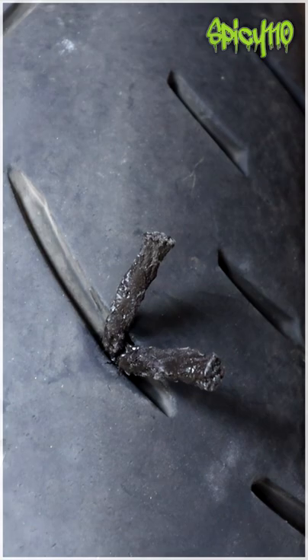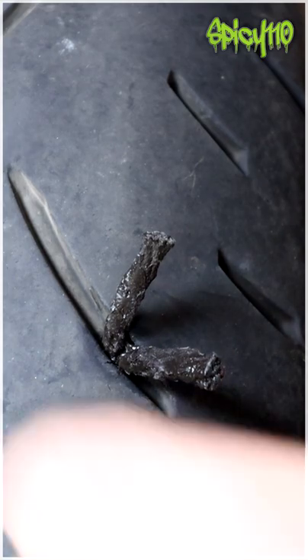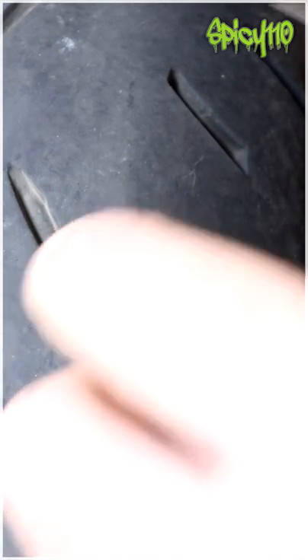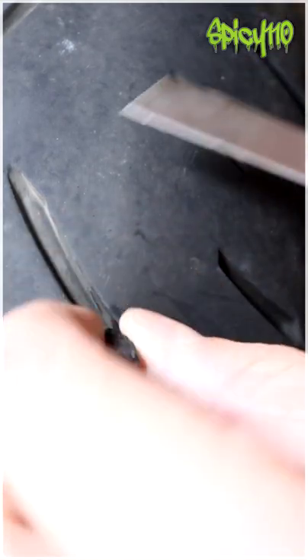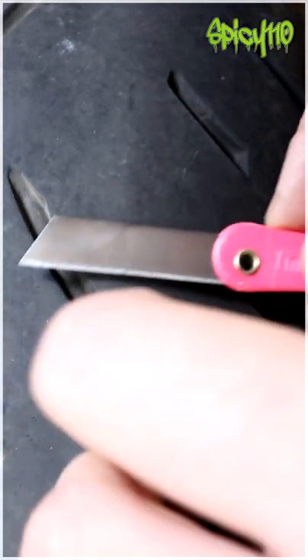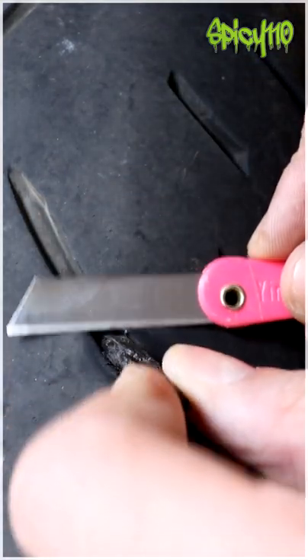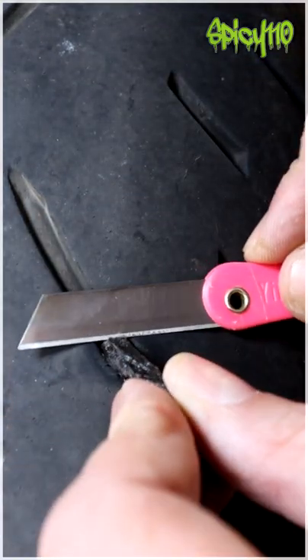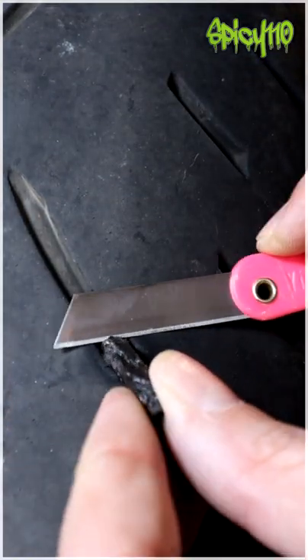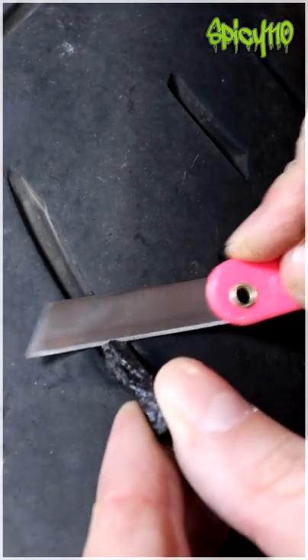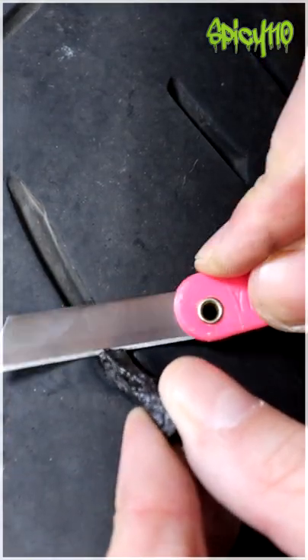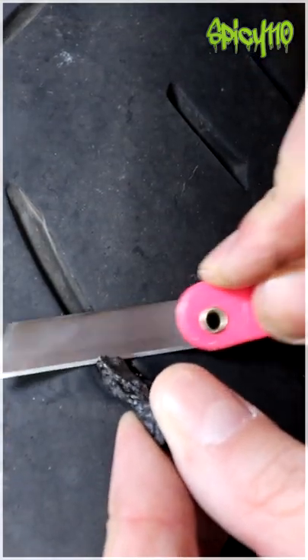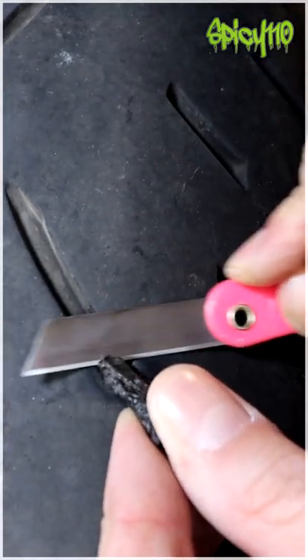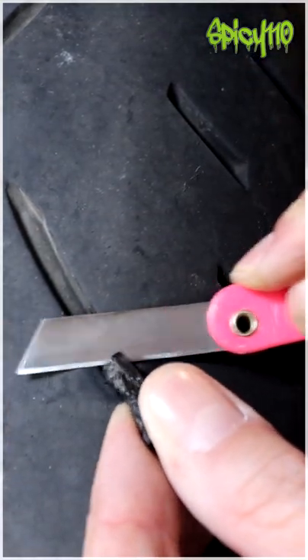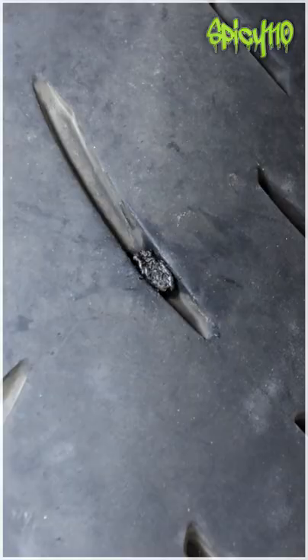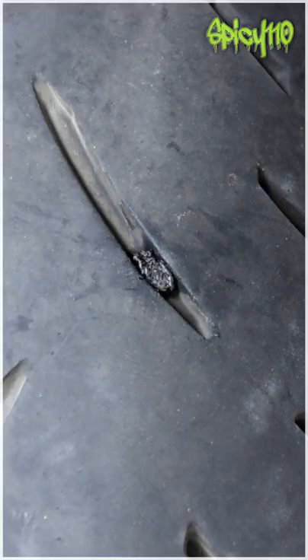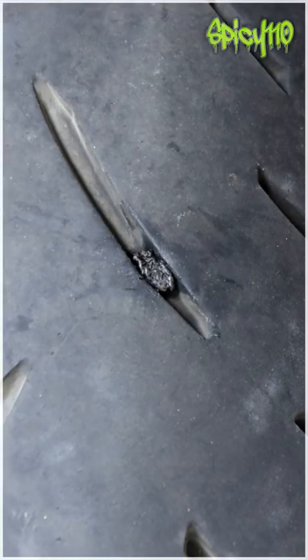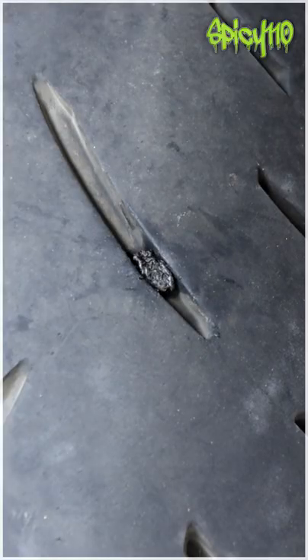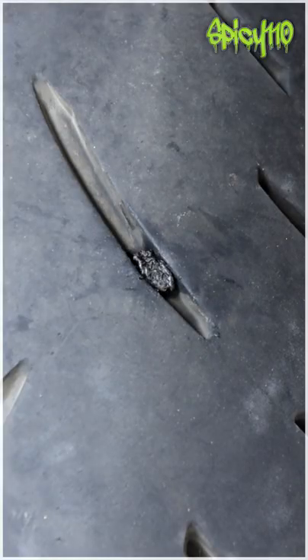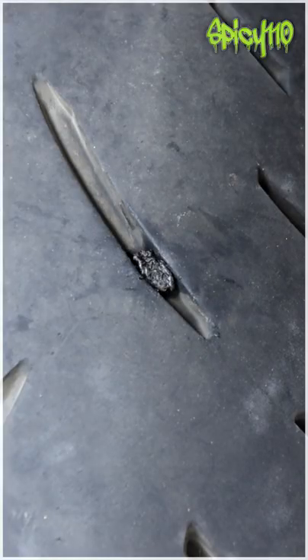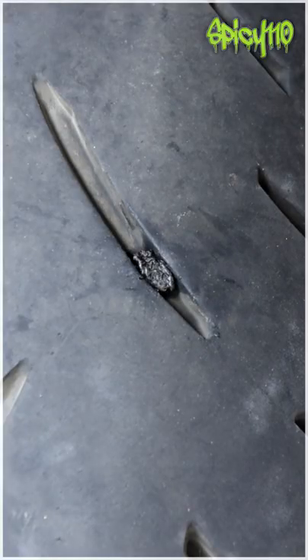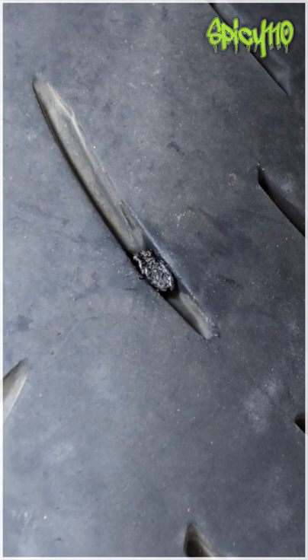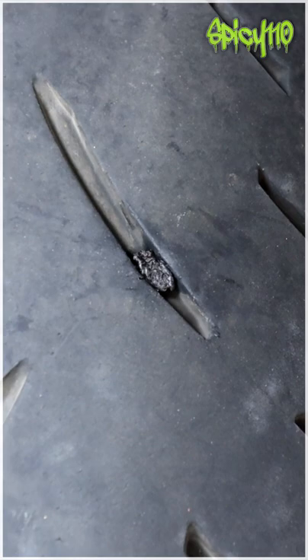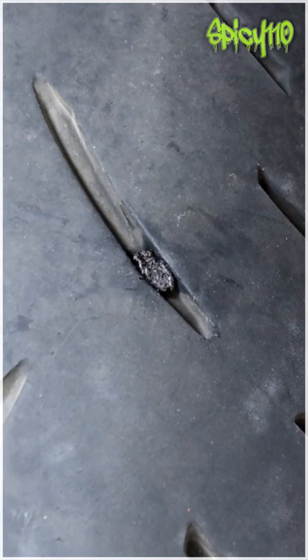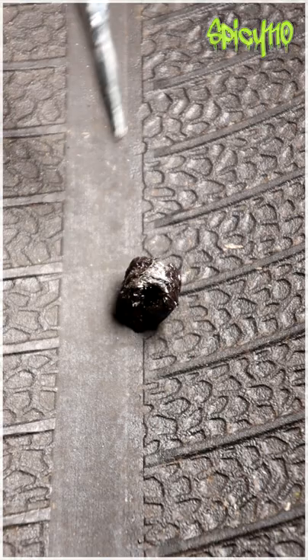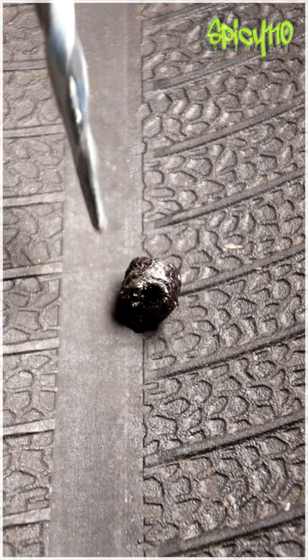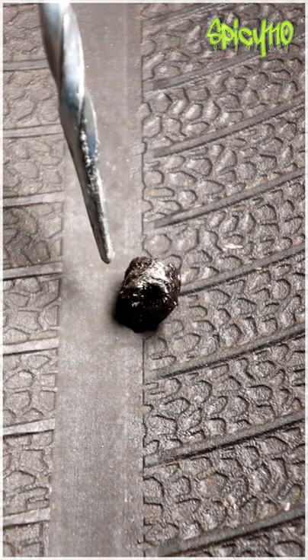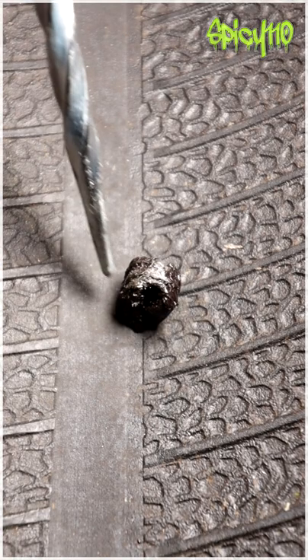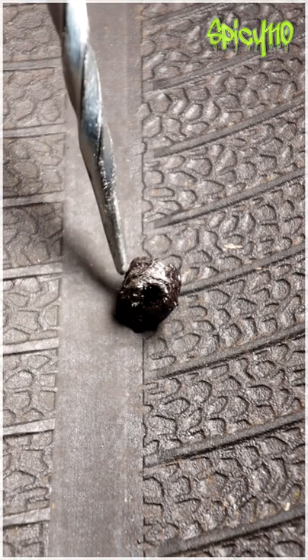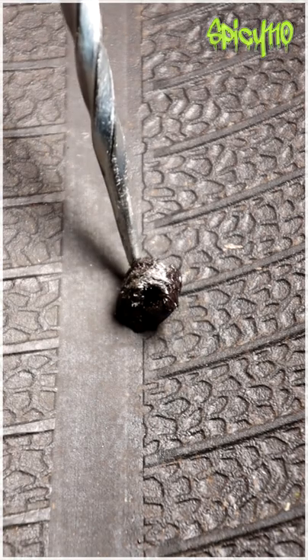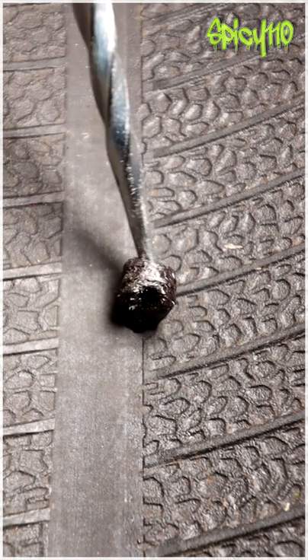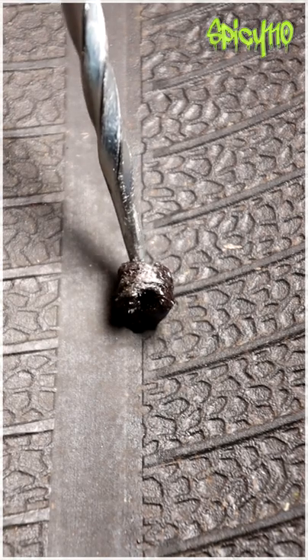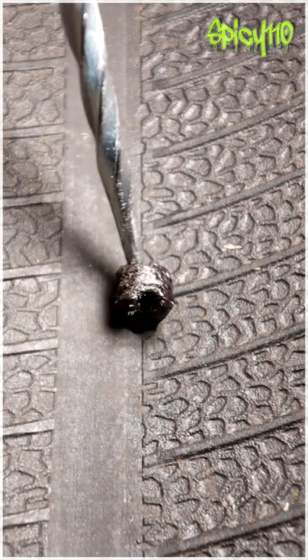I'm gonna take a knife and chop them down flush with the tire. This is what it looks like on the outside of the tire, and from the inside it looks like this.